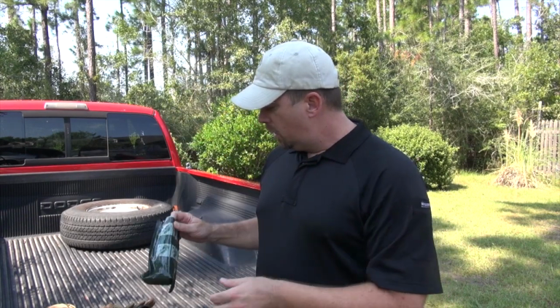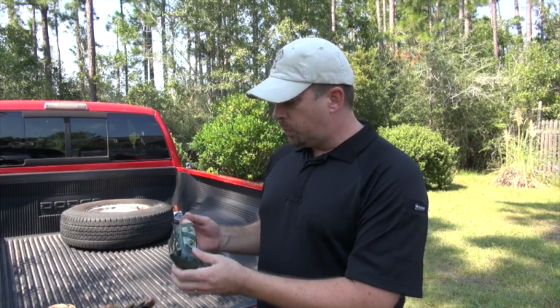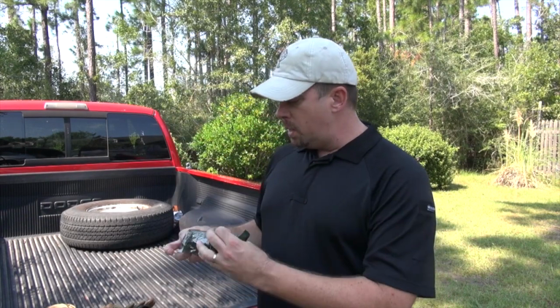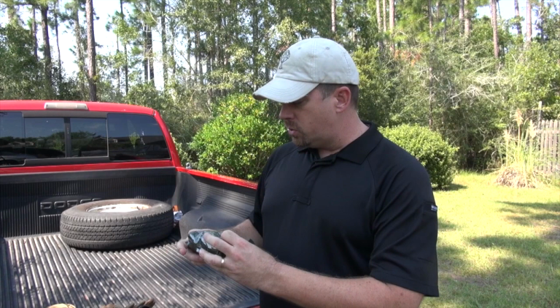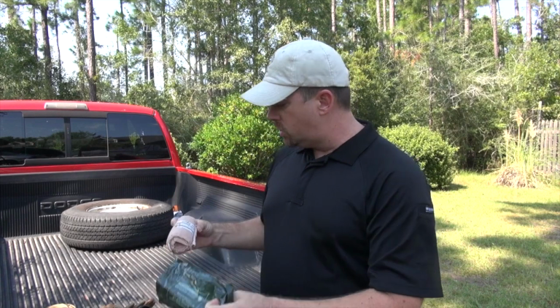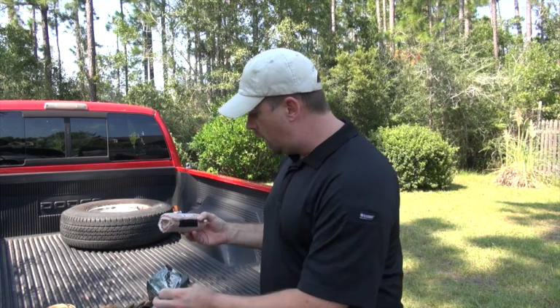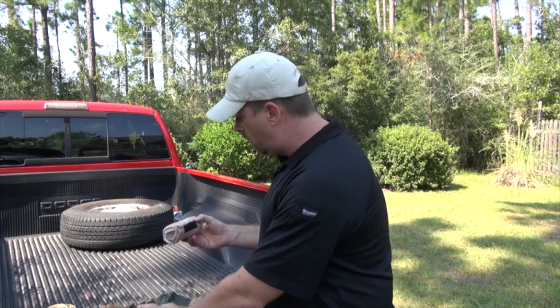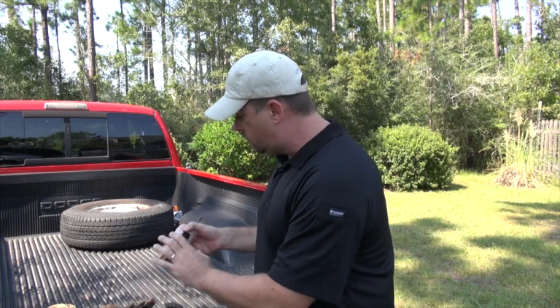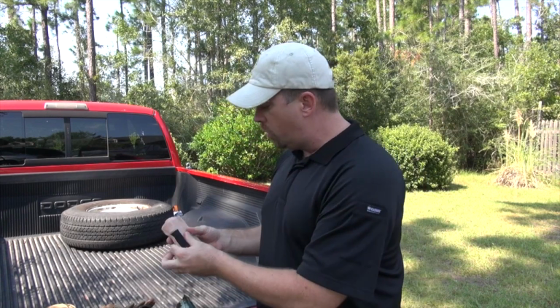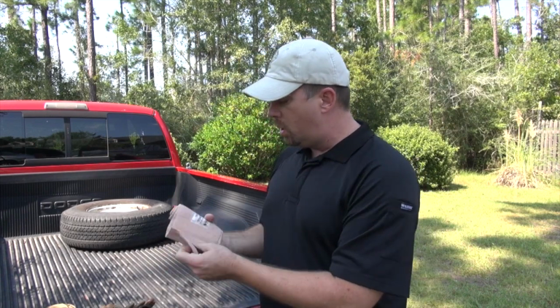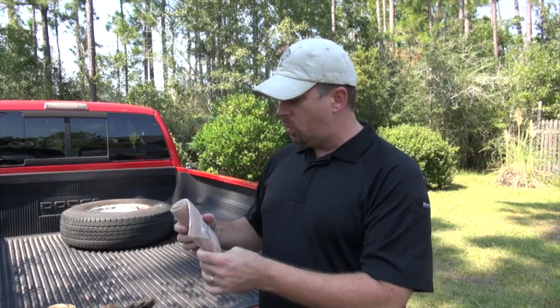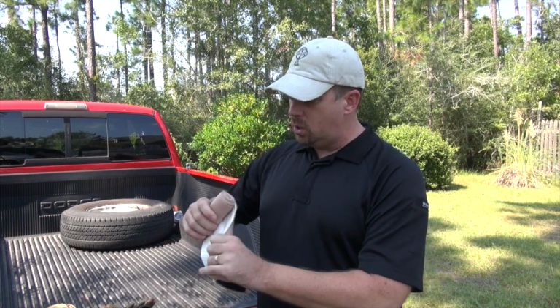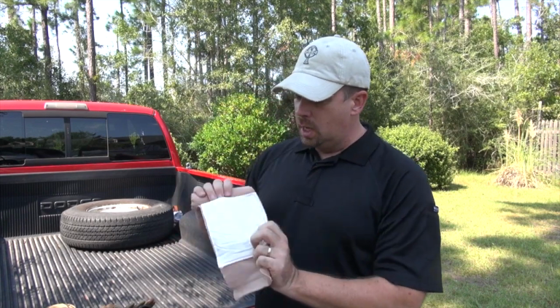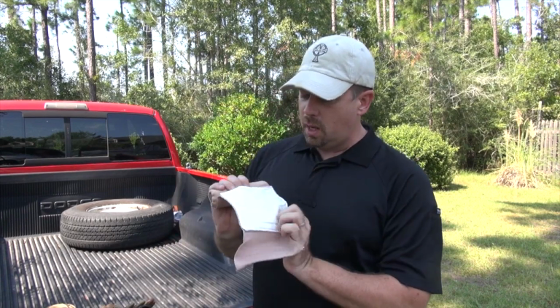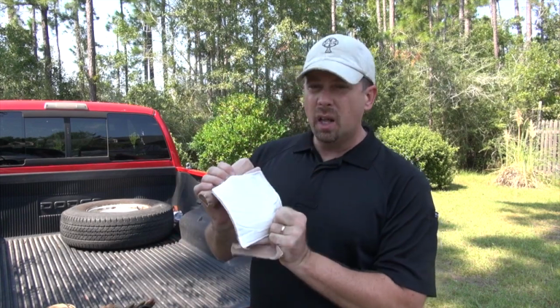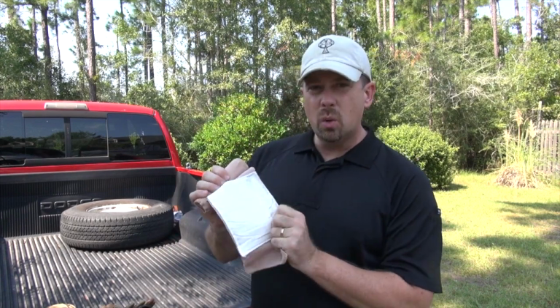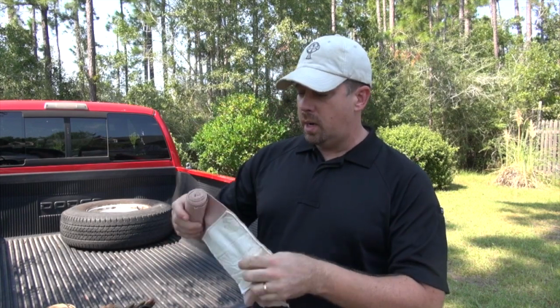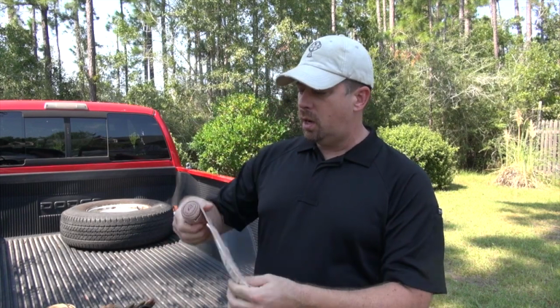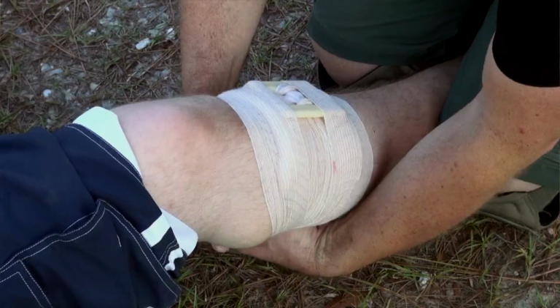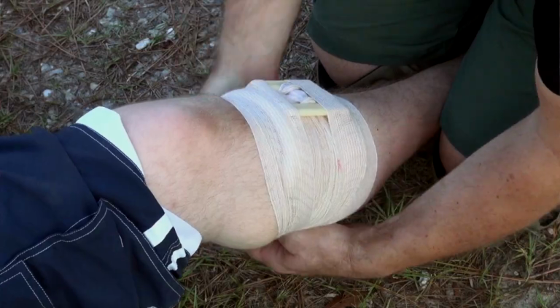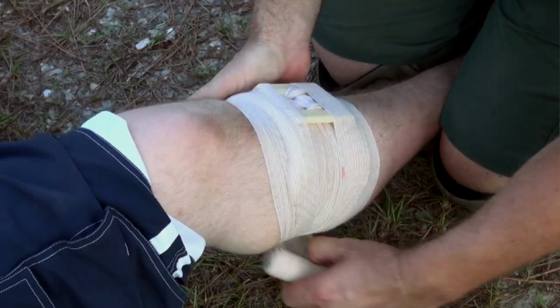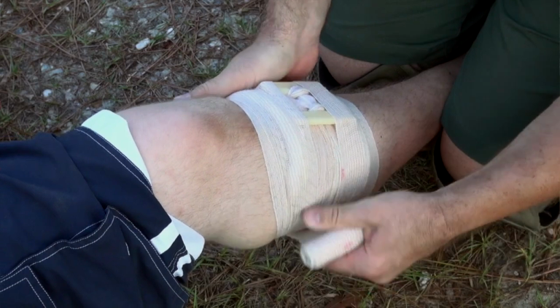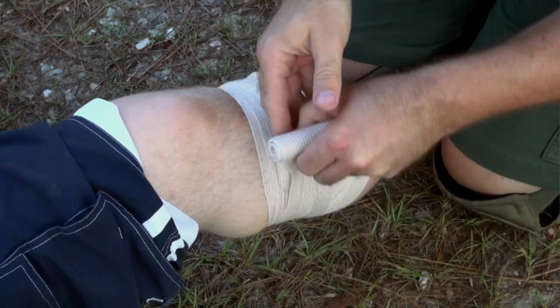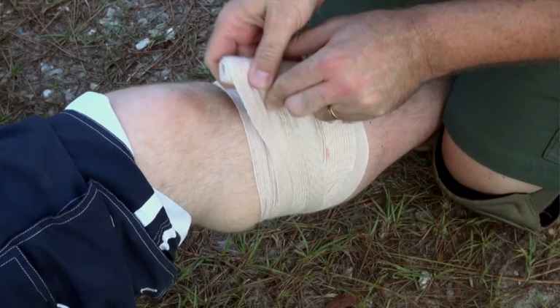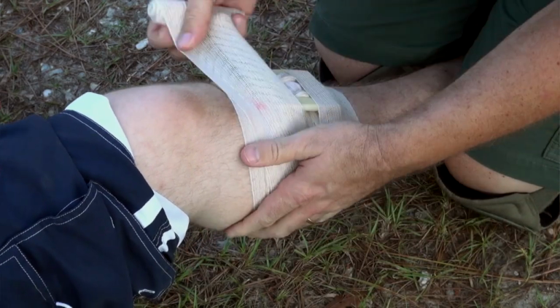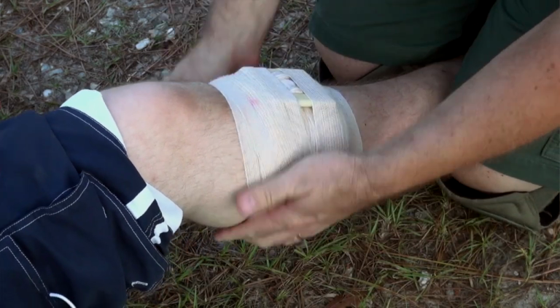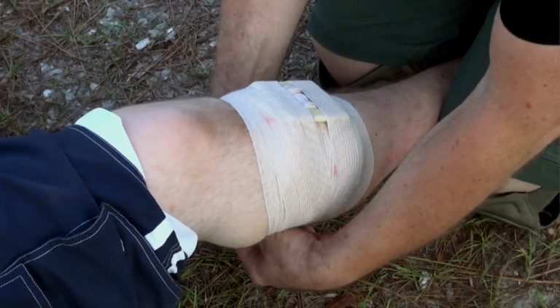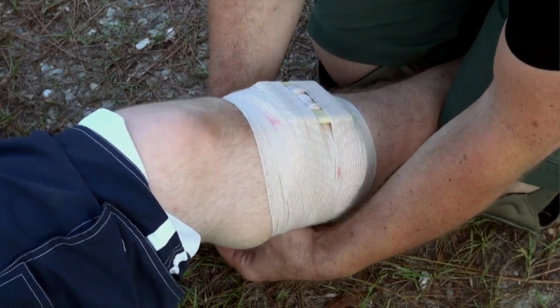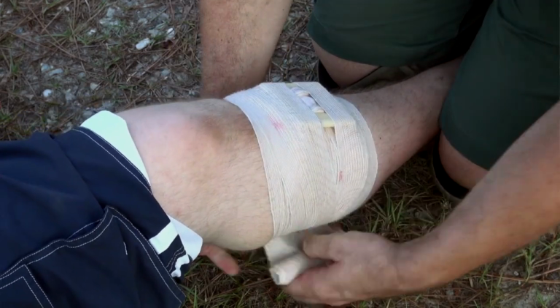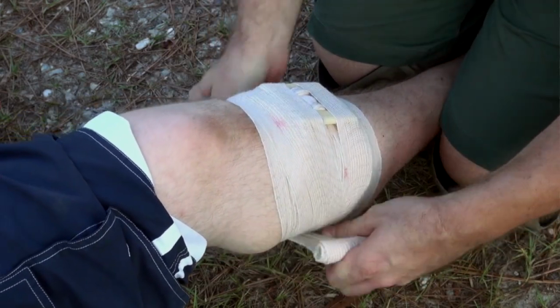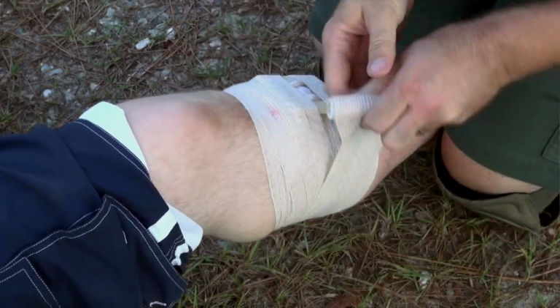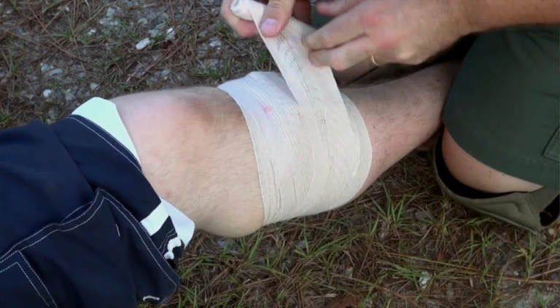This pre-made pressure dressing right here comes from North American Rescue. It's got a blood soaker right there, it's got a plastic material, and you can wrap somebody's wound up nice and tight.